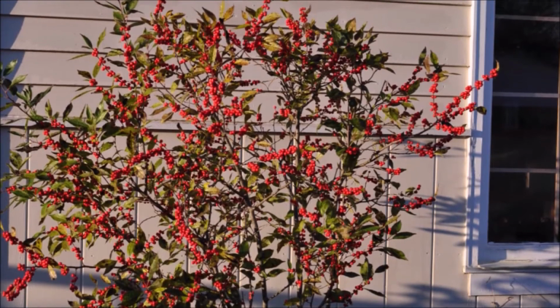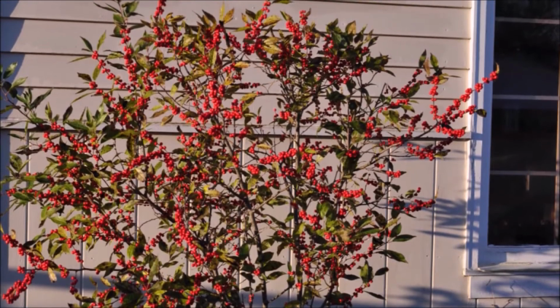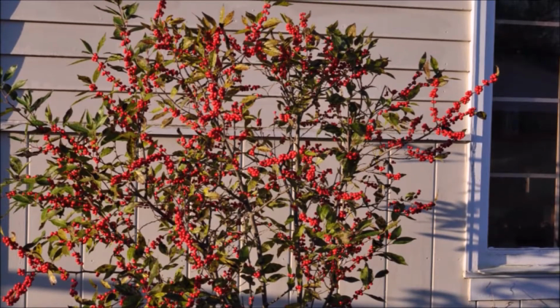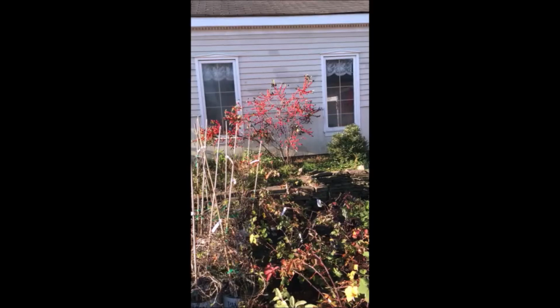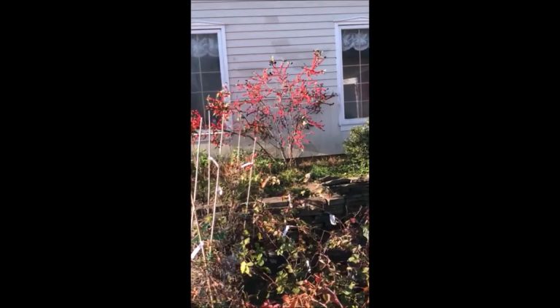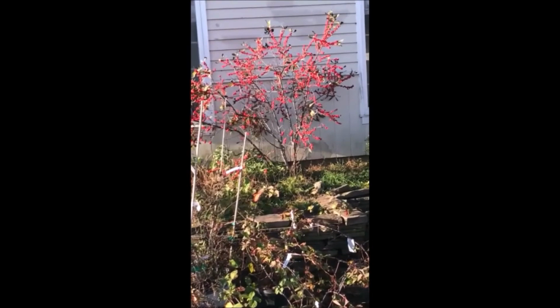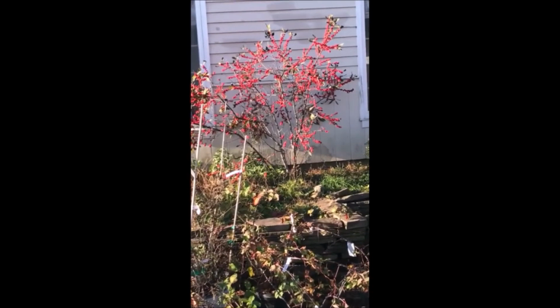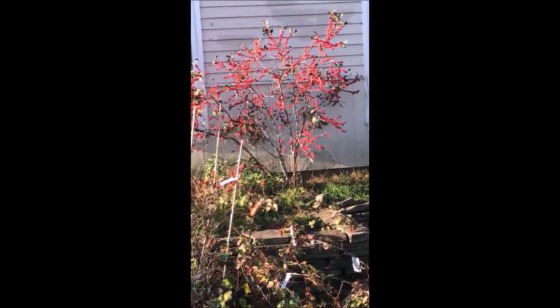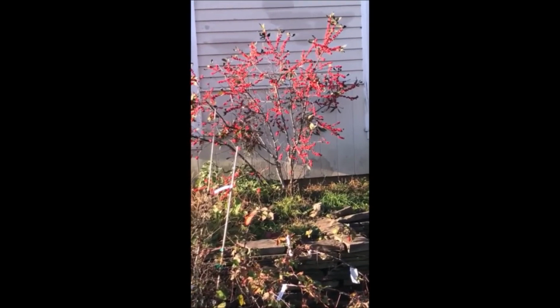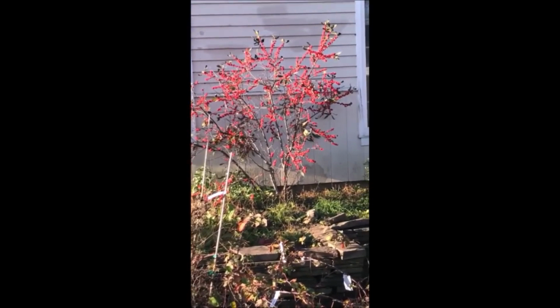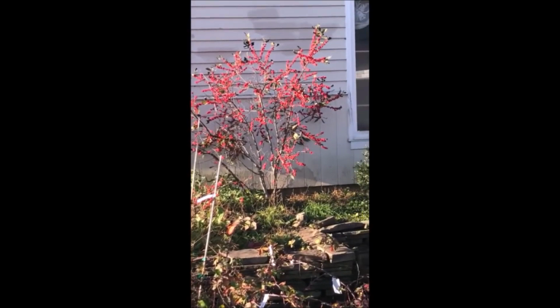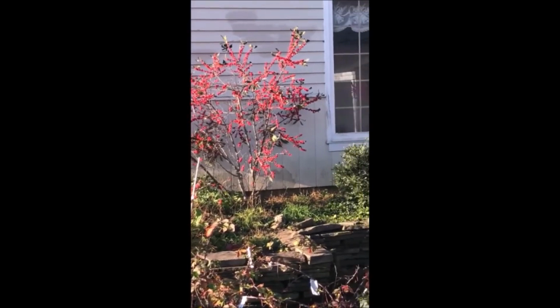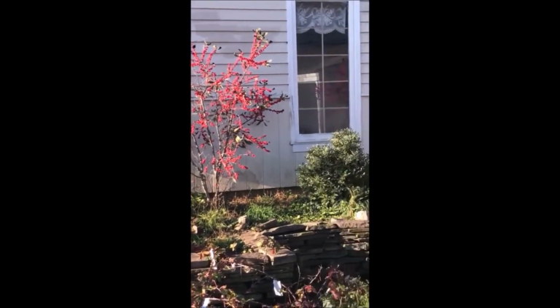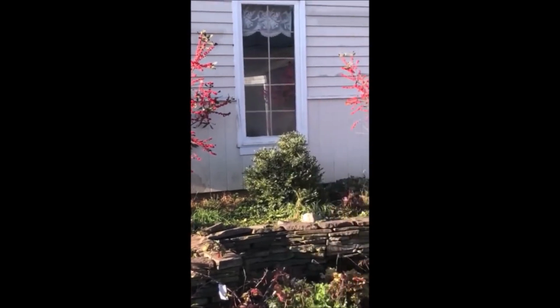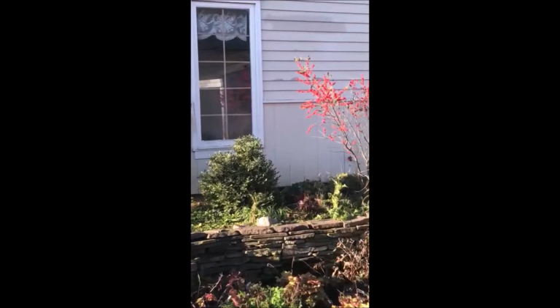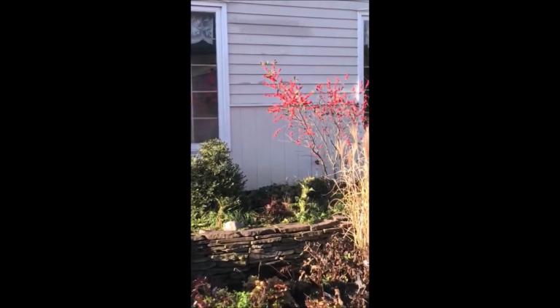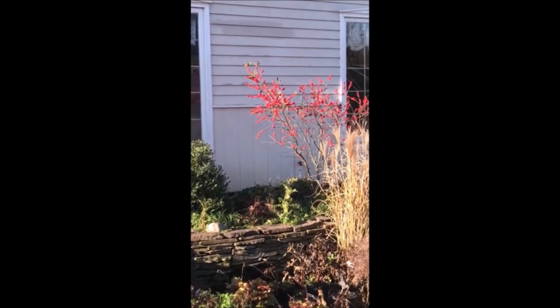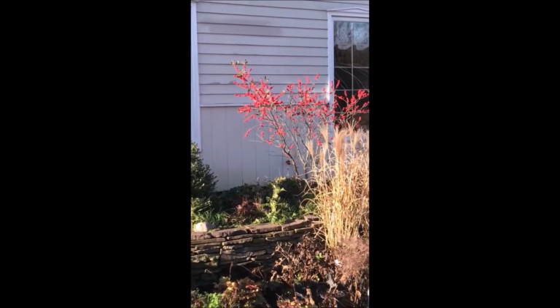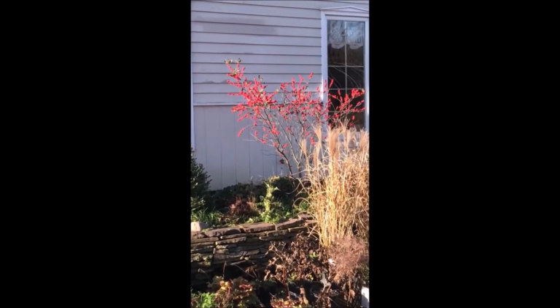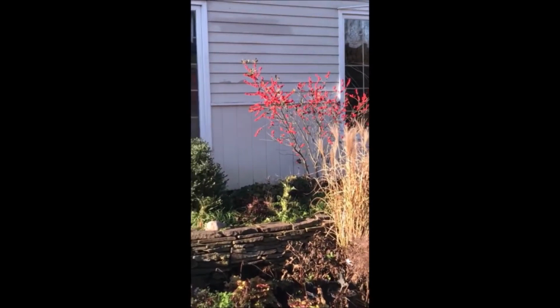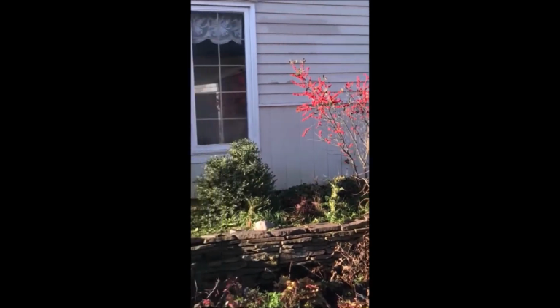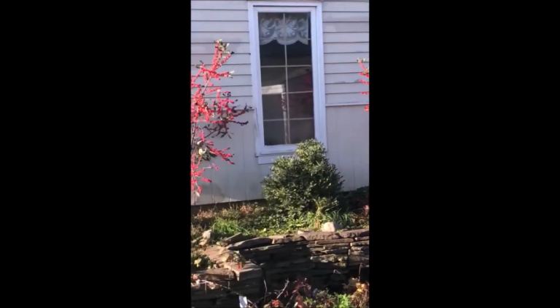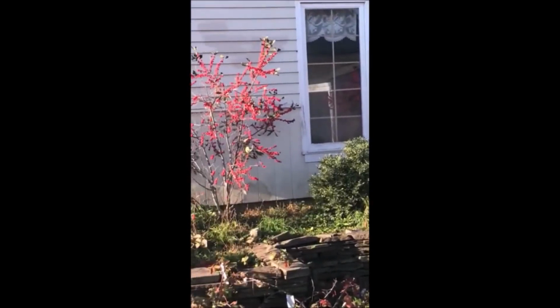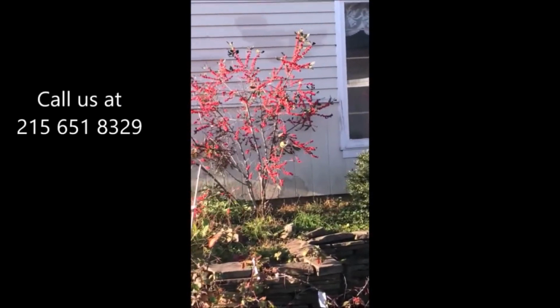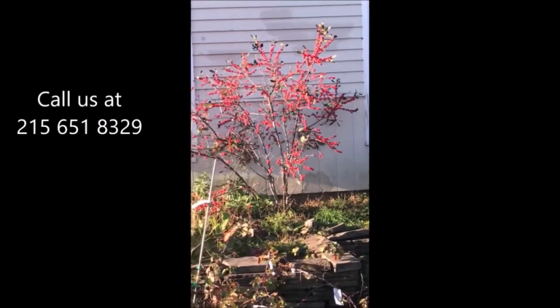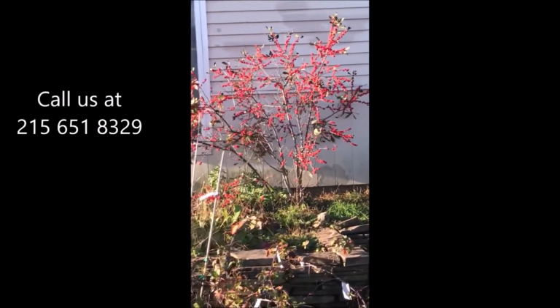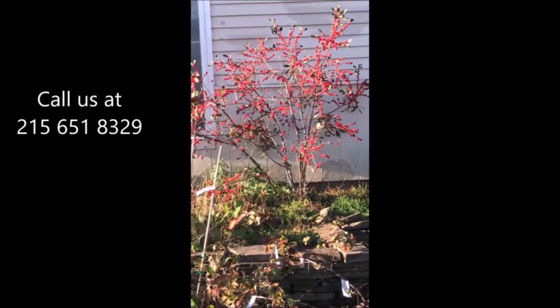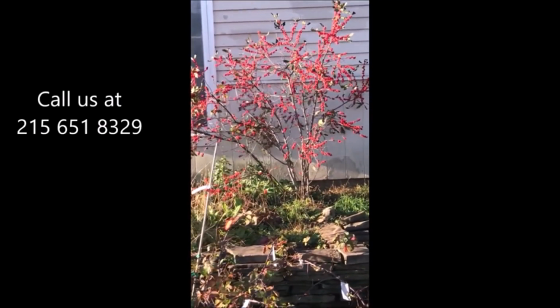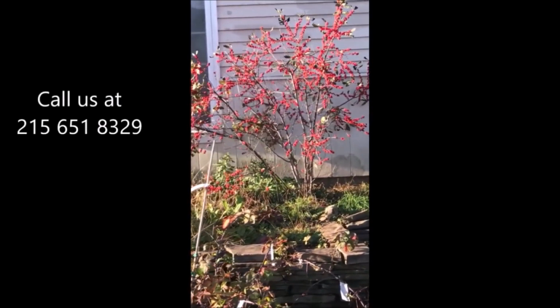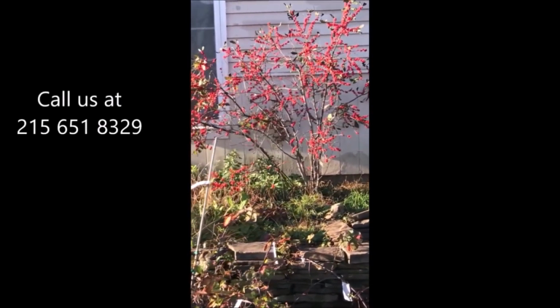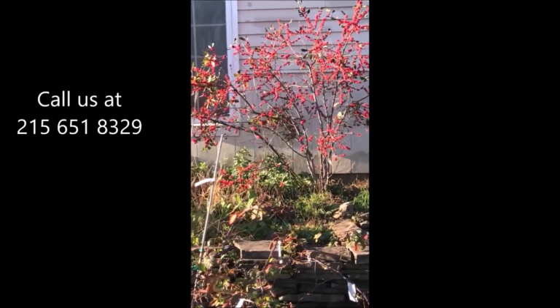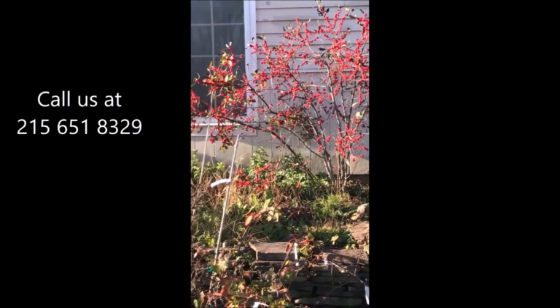Ilex verticillata, when planted, is easy to grow and produces an abundant crop of berries. You should have a male pollinator for it.